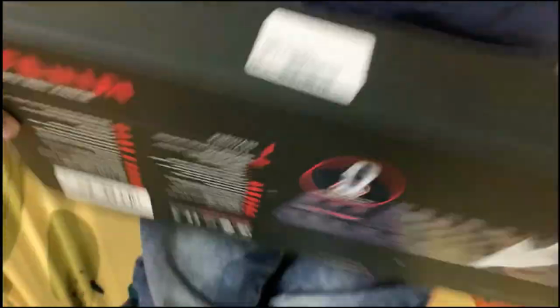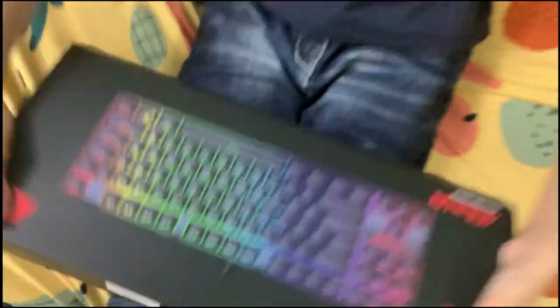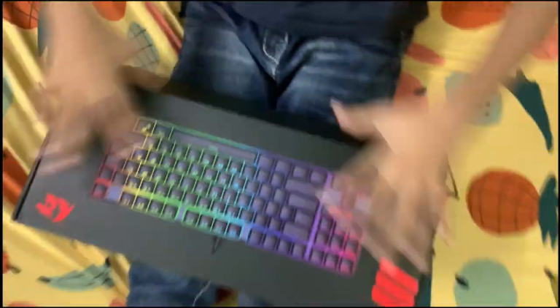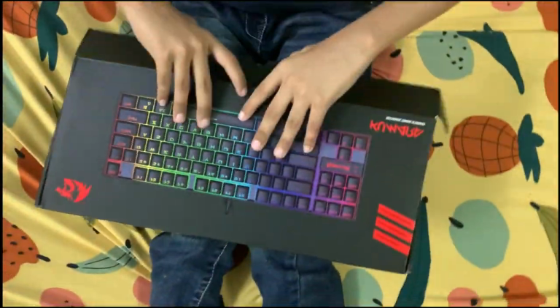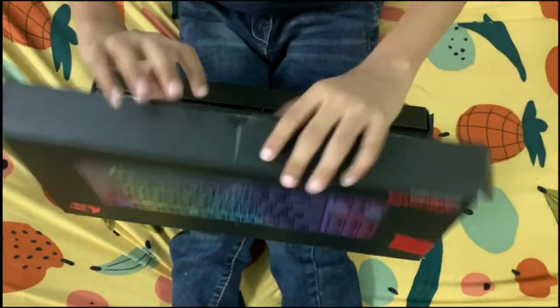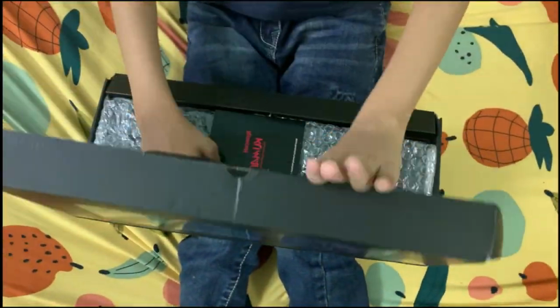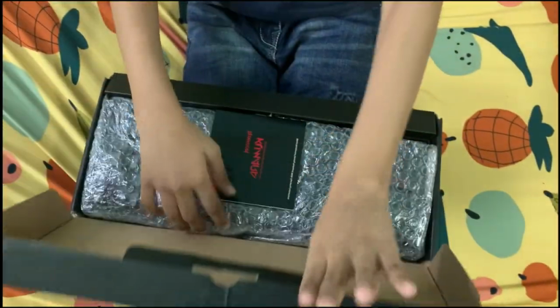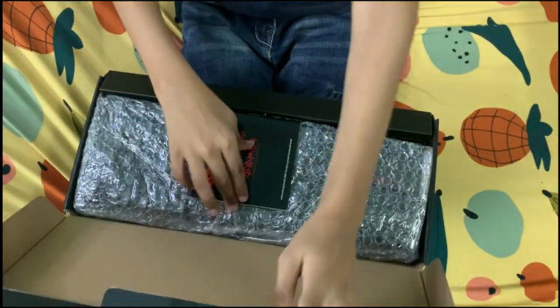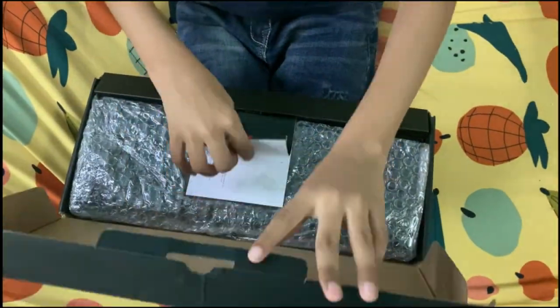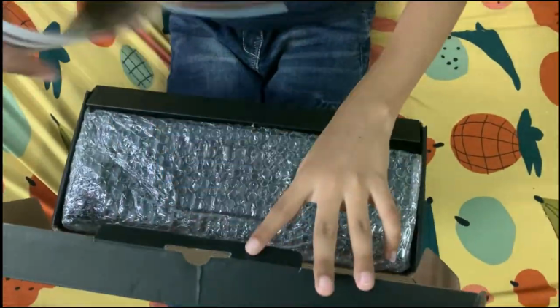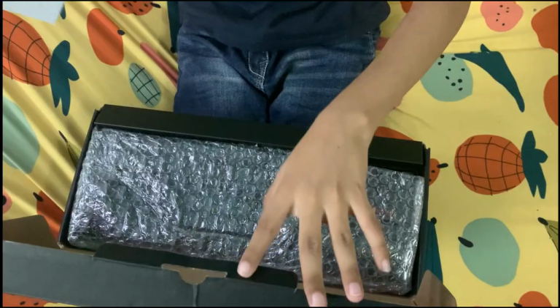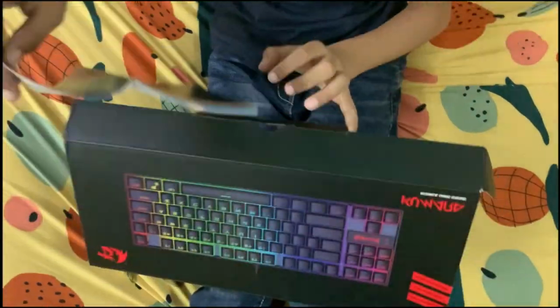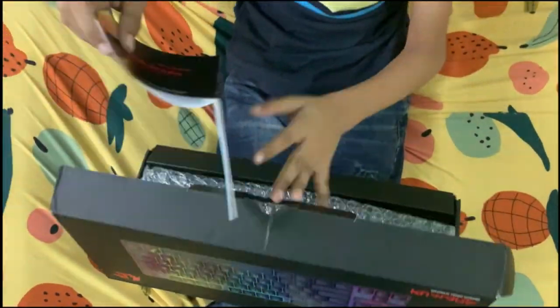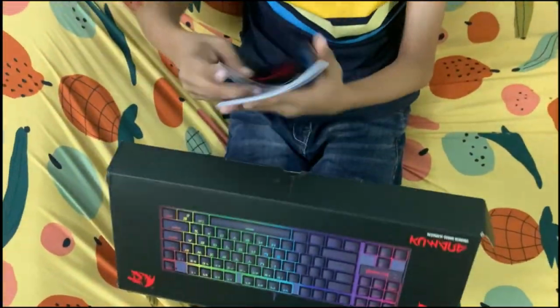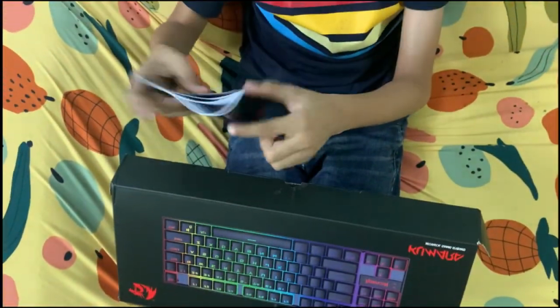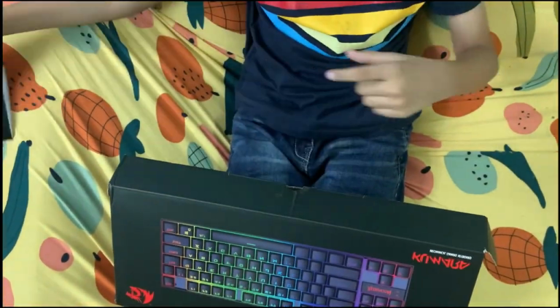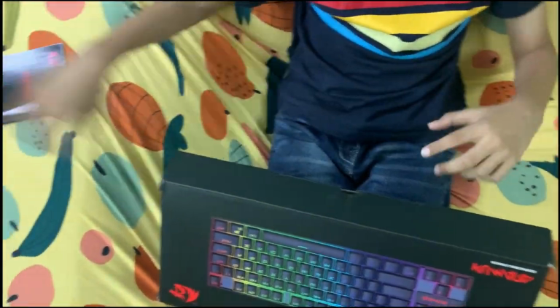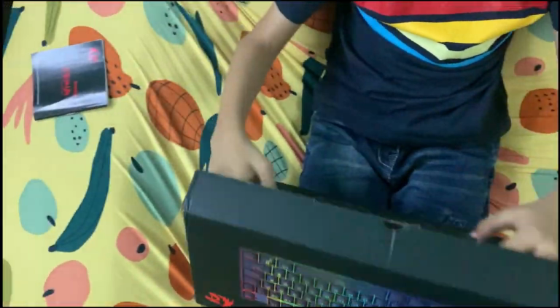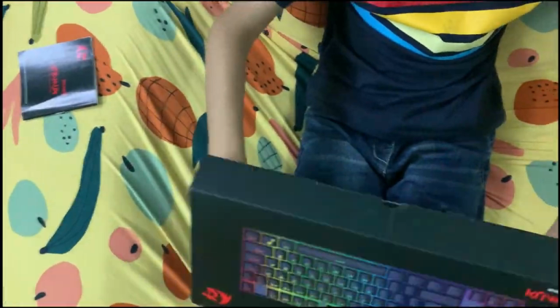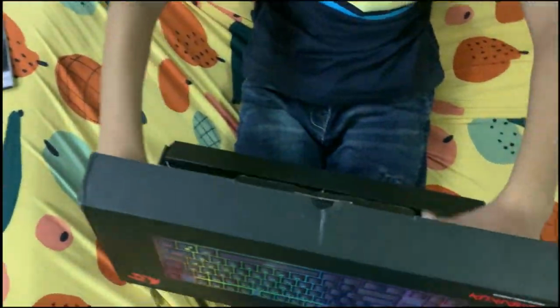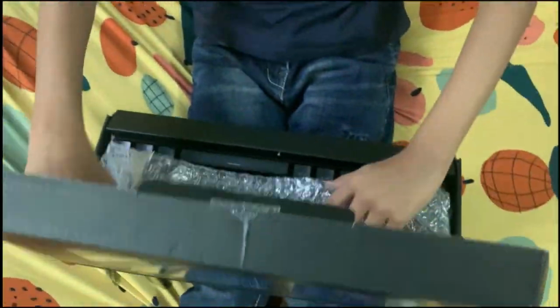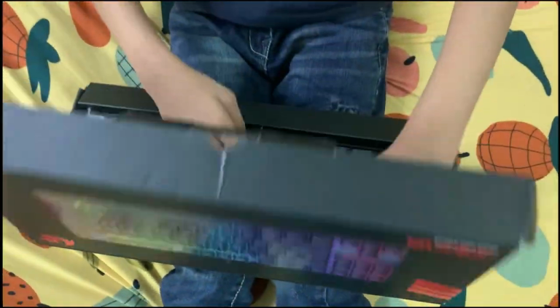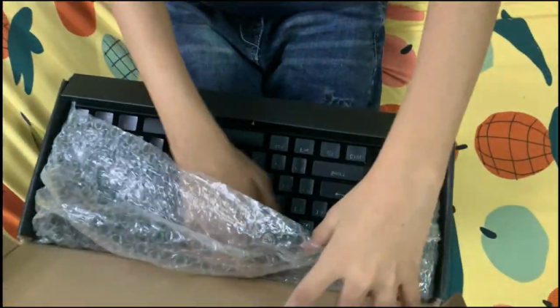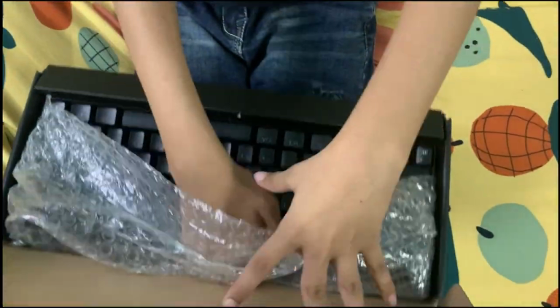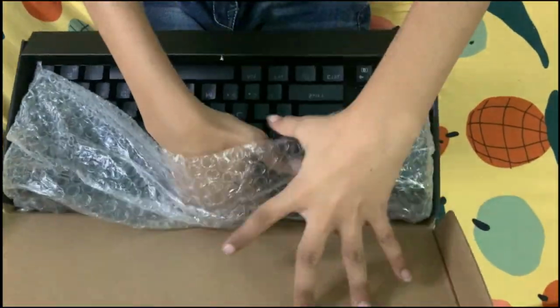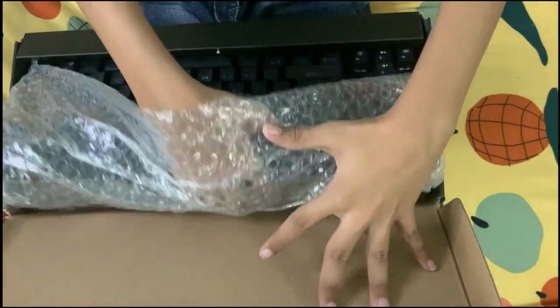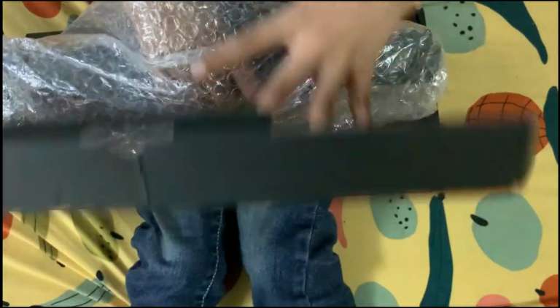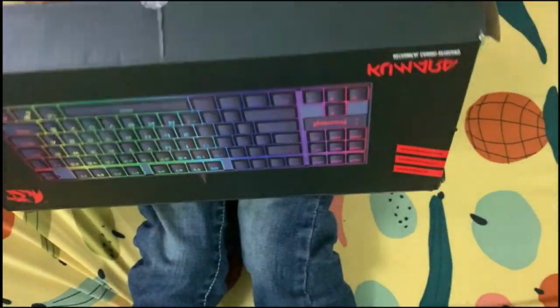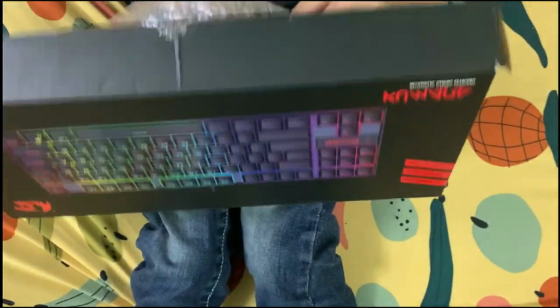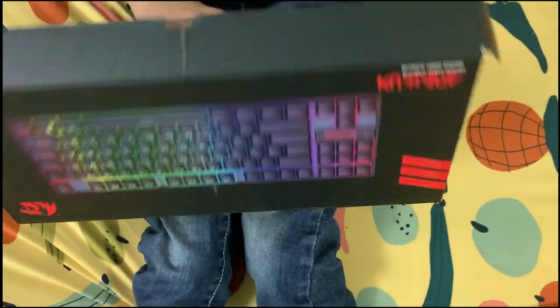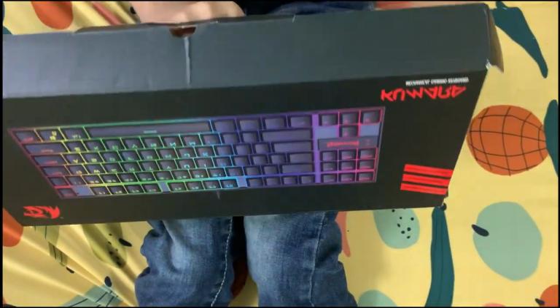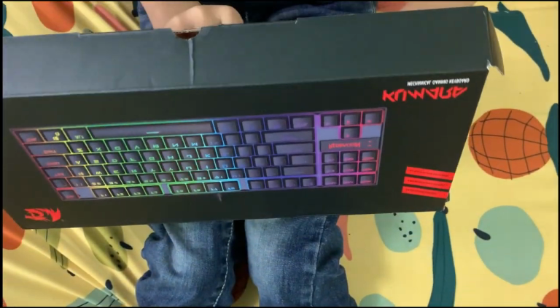So now let's open it. Here is the instruction manual, and here is some bubble wrap. I have to press the bubble wrap. Okay, that's it.